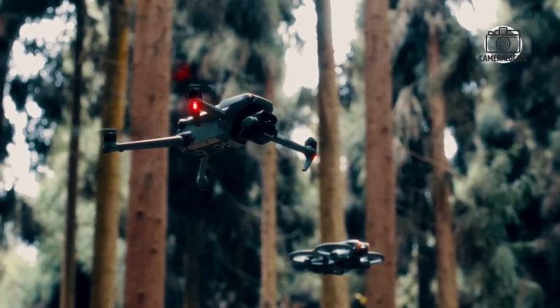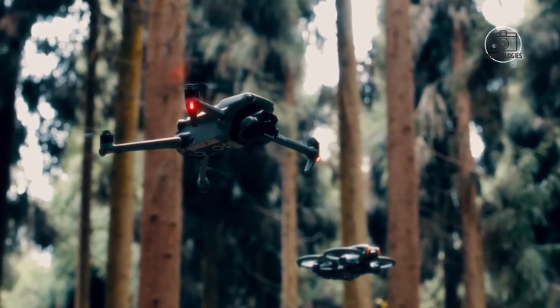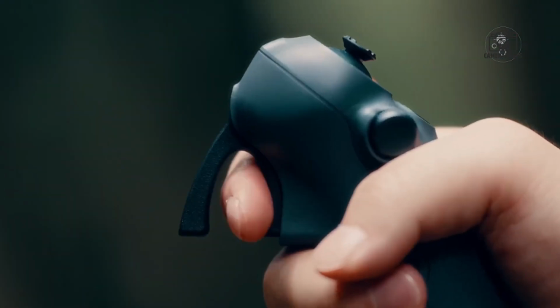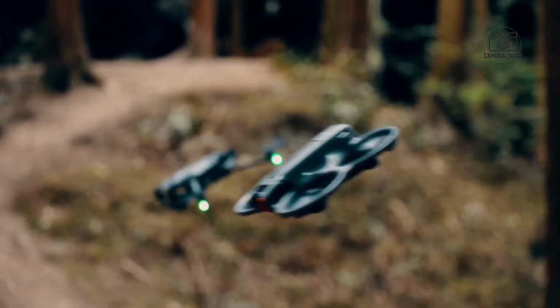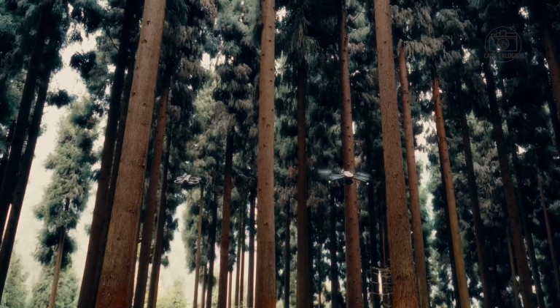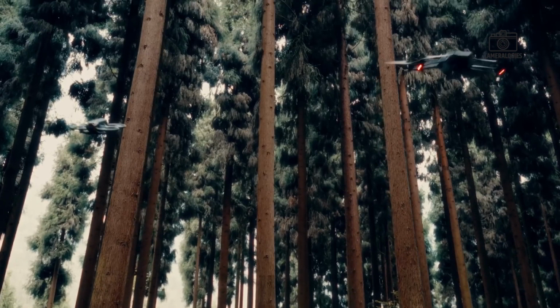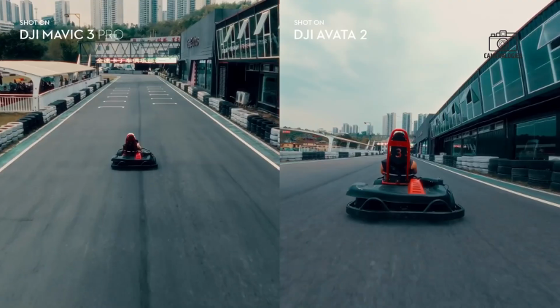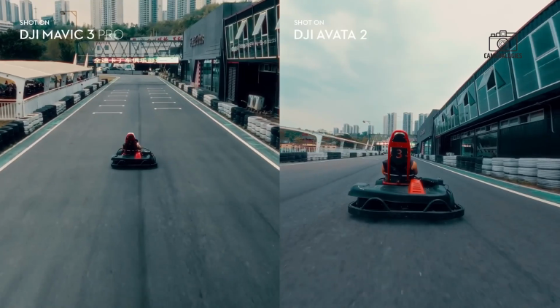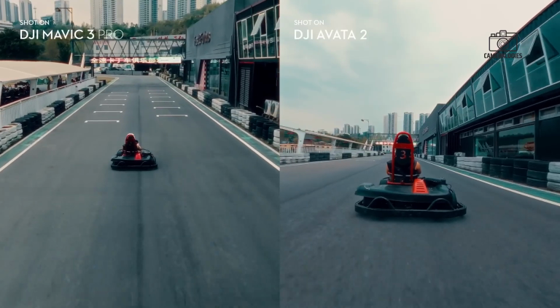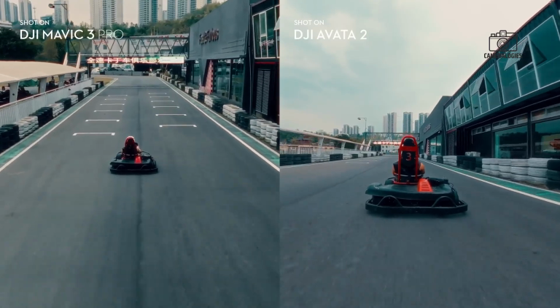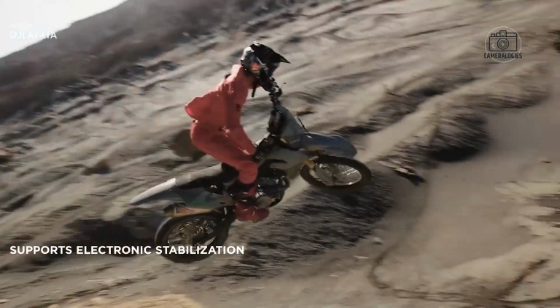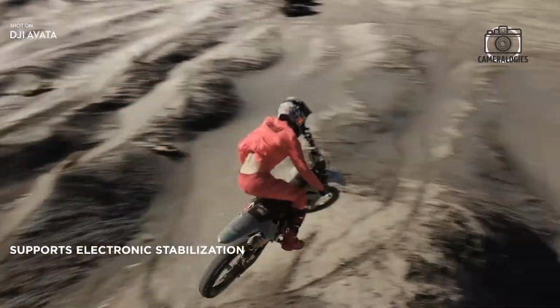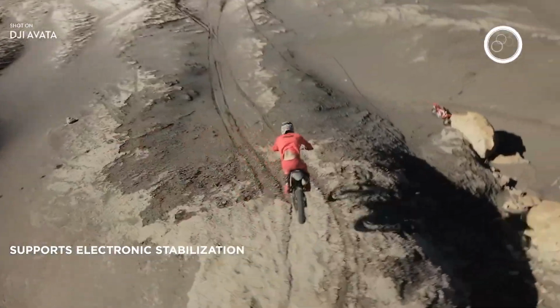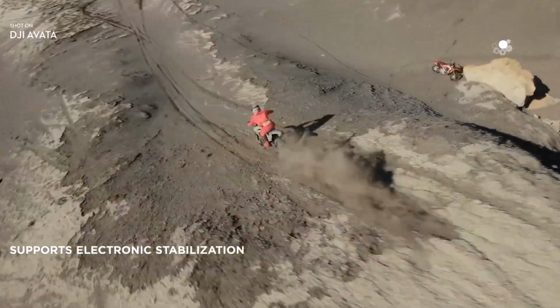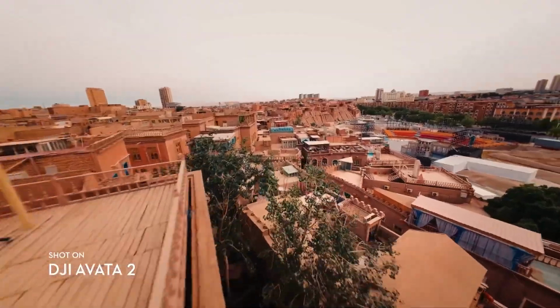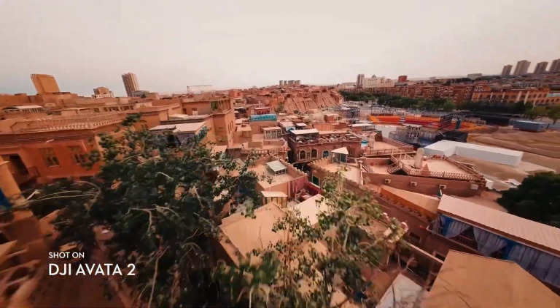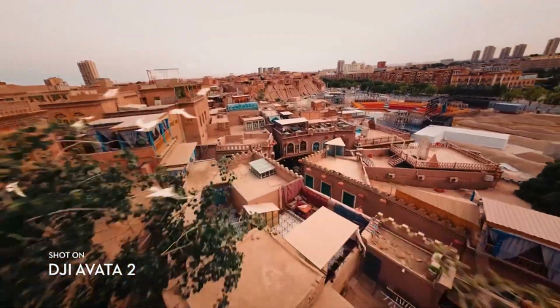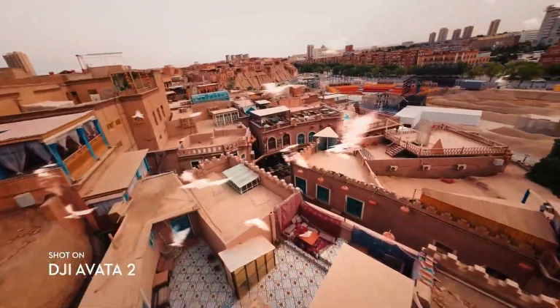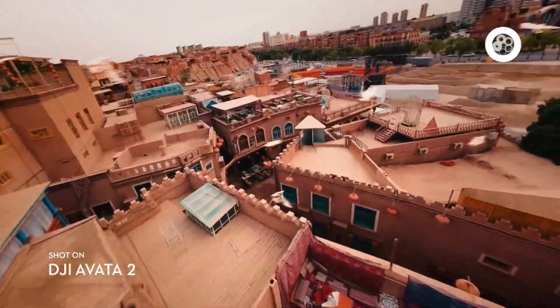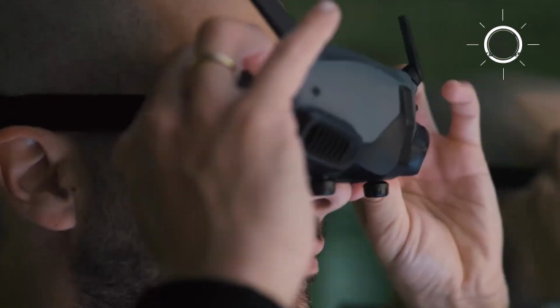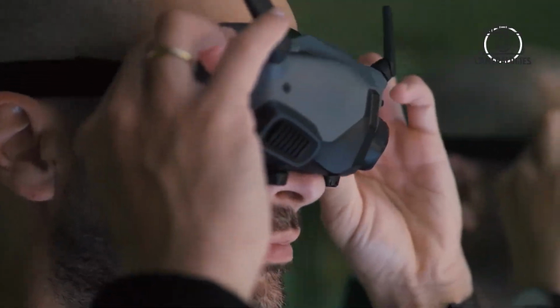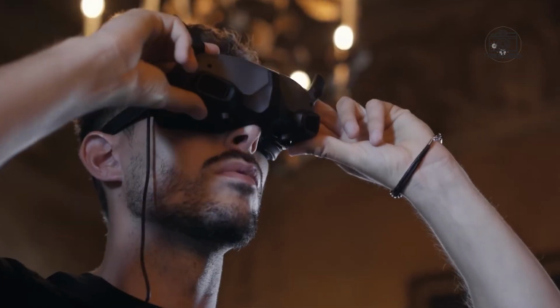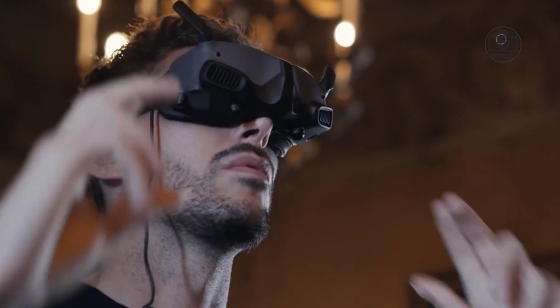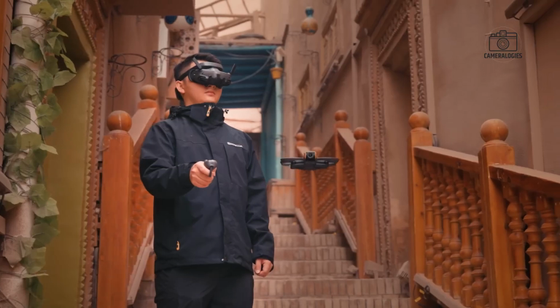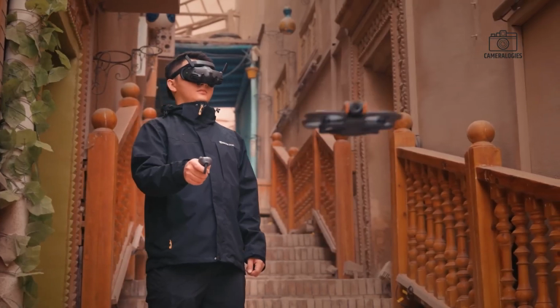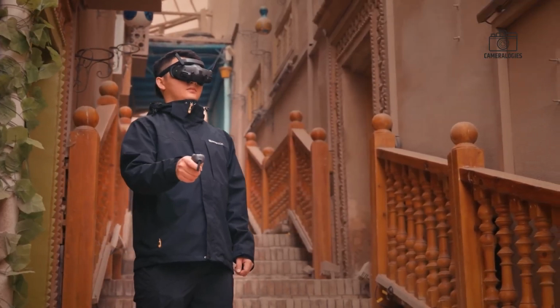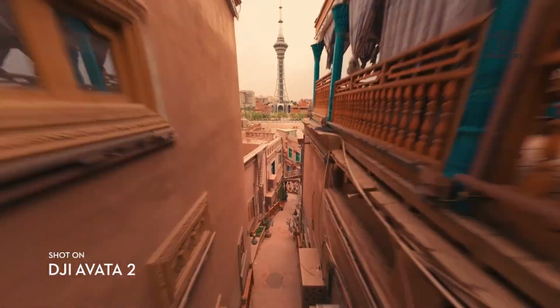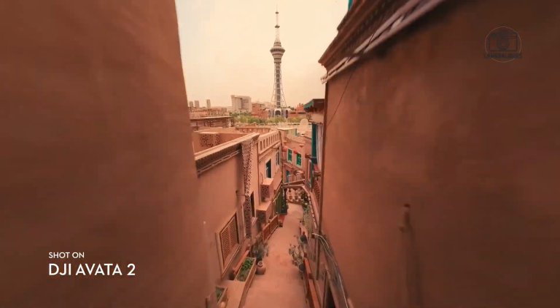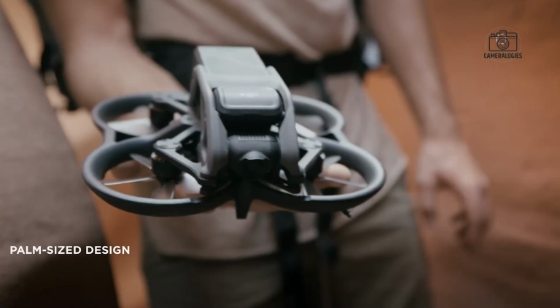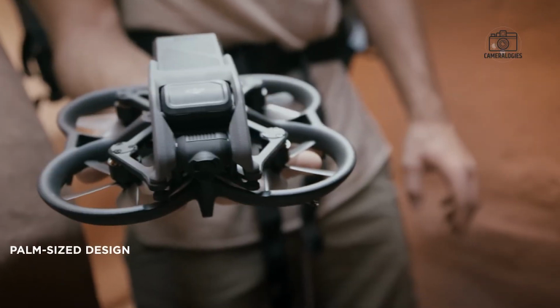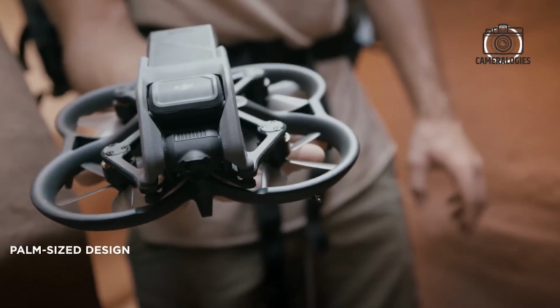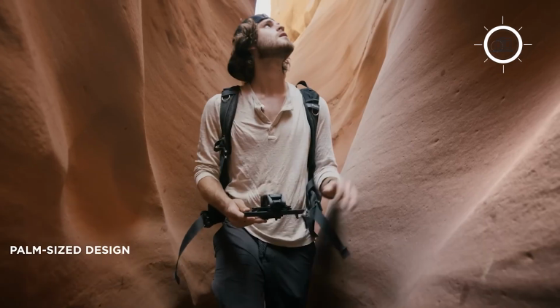Compatibility with new goggles is almost guaranteed, and some speculate that DJI might release a refreshed headset alongside the drone — possibly with improved resolution, a wider field of view, or enhanced tracking capabilities. Design-wise, early leaks show a drone that continues the Avata tradition of being lightweight with built-in propeller protection.